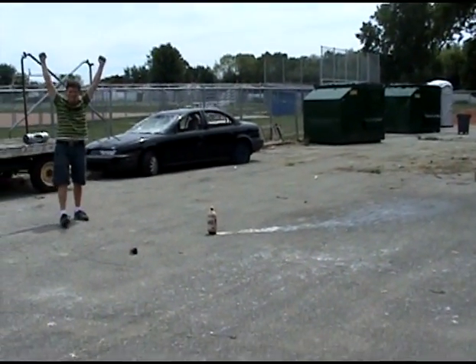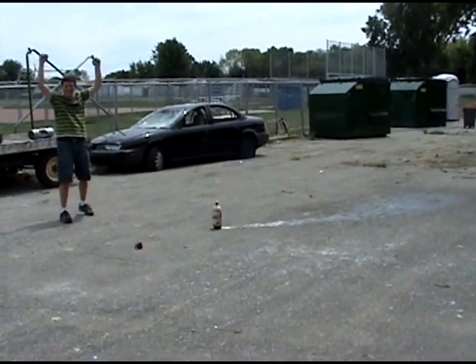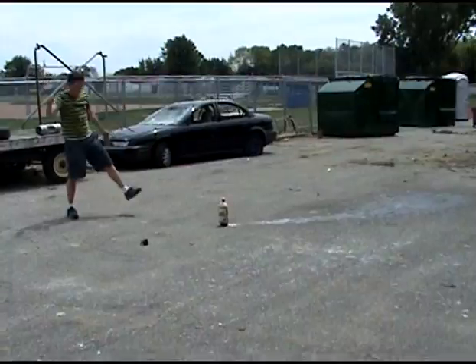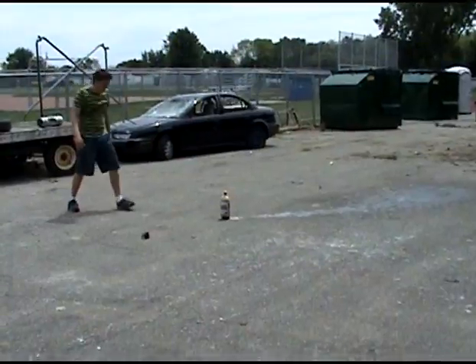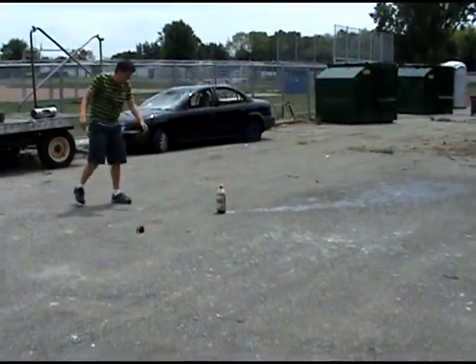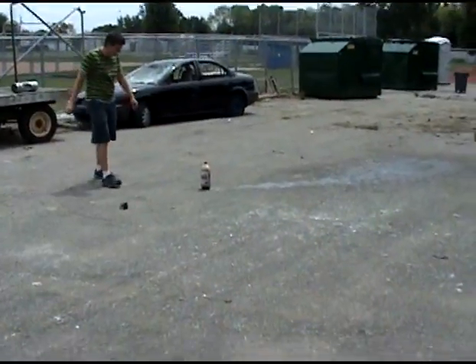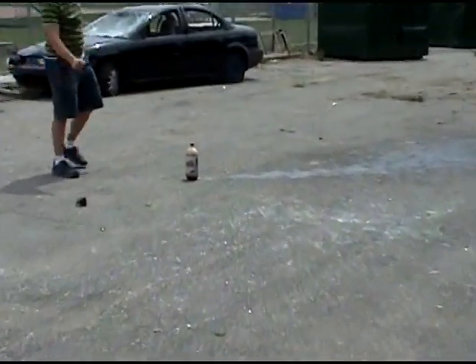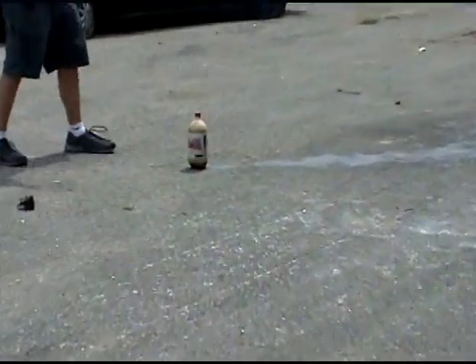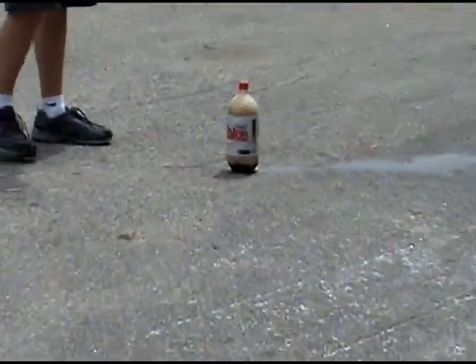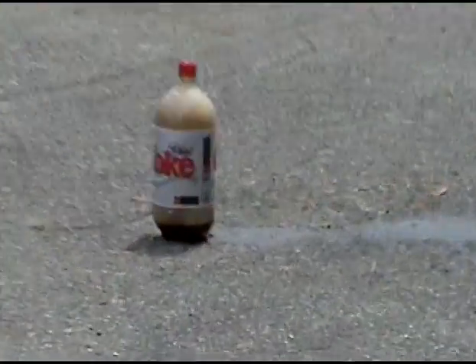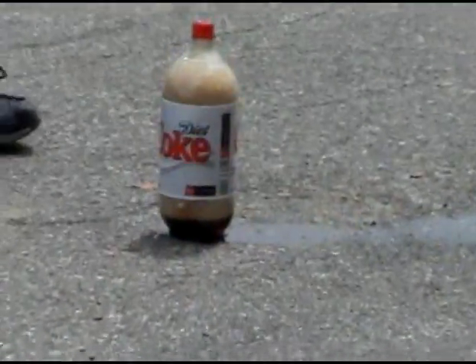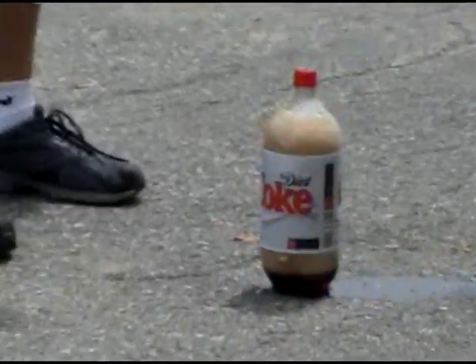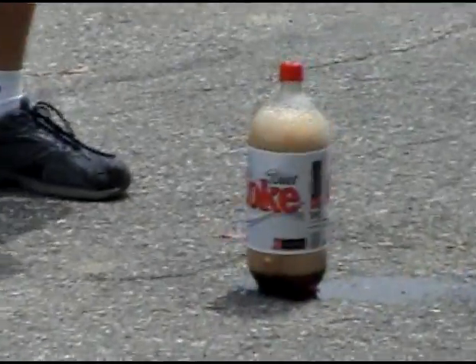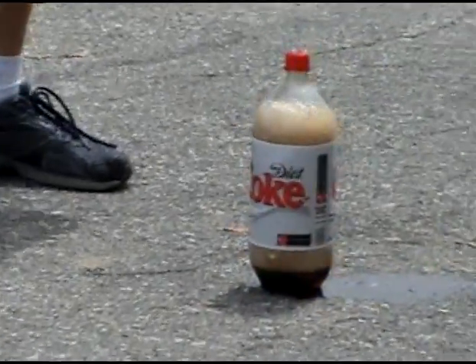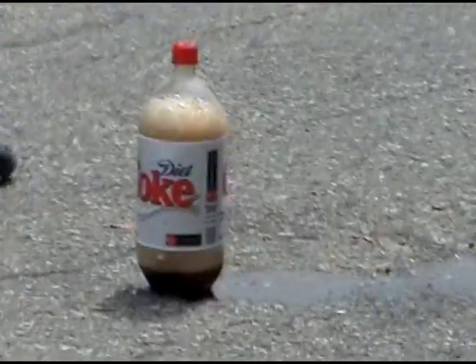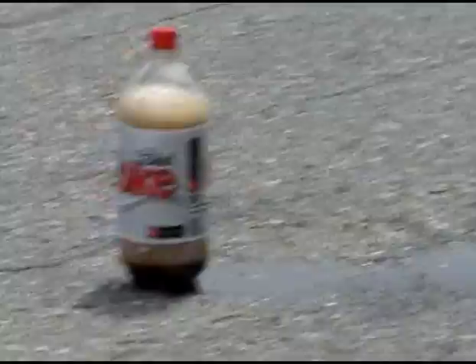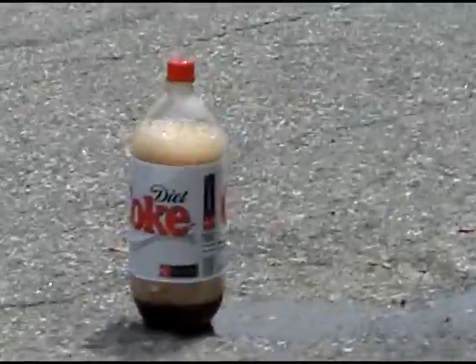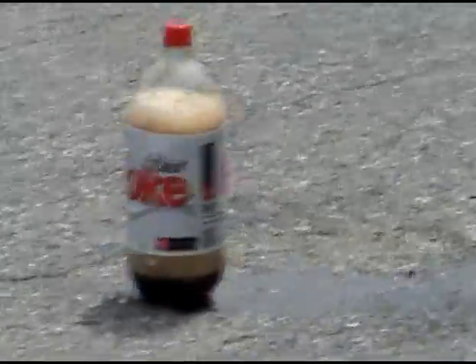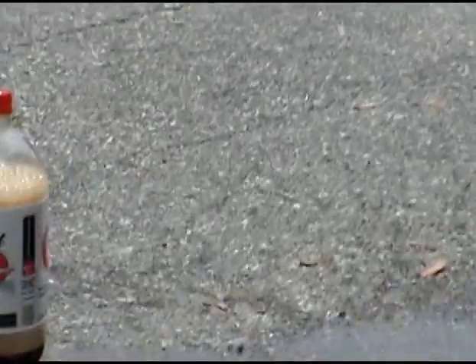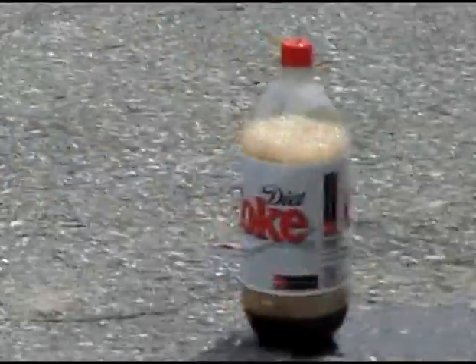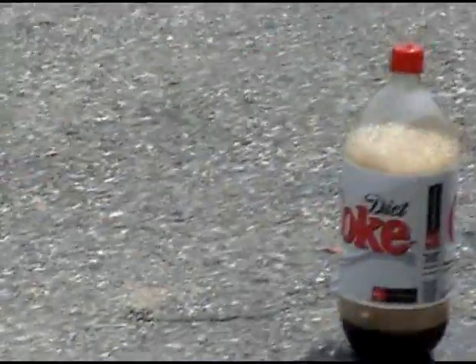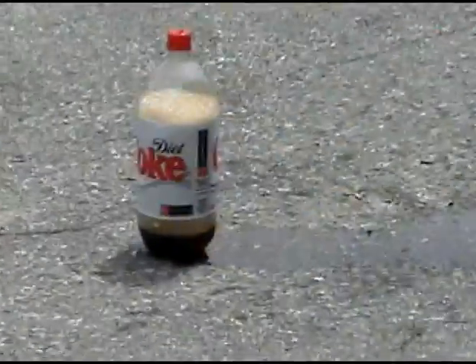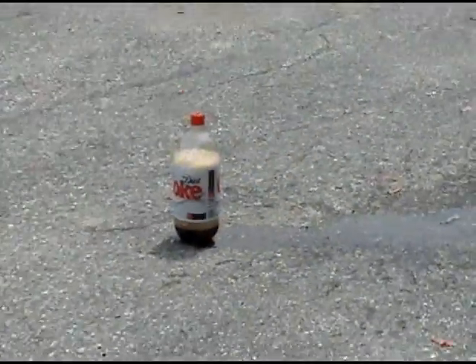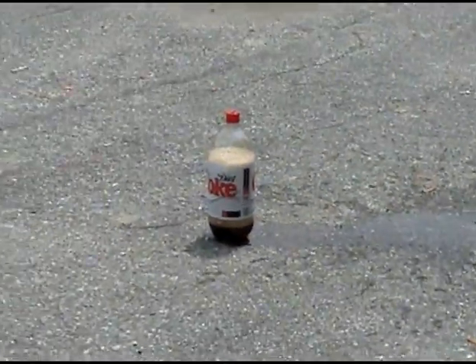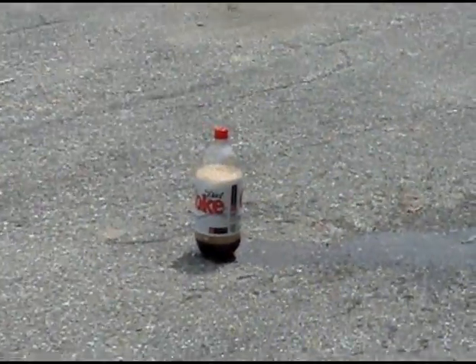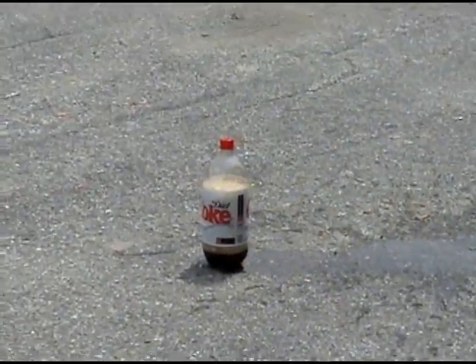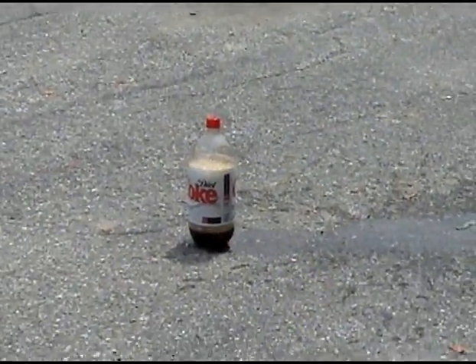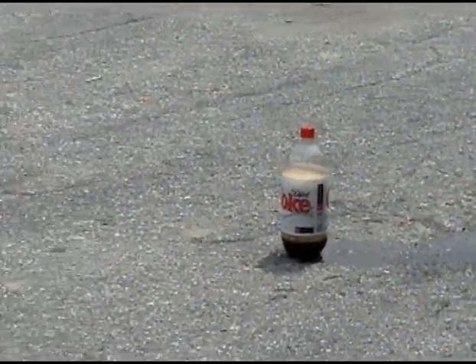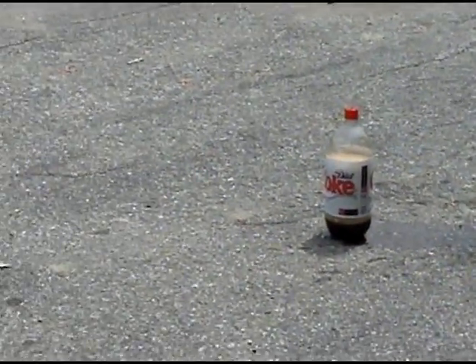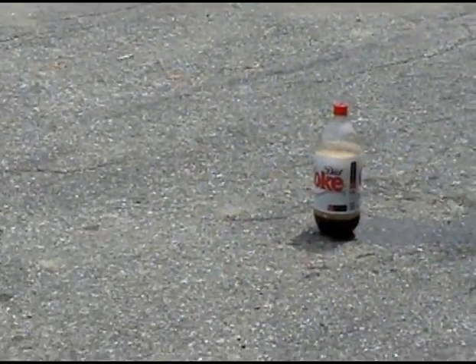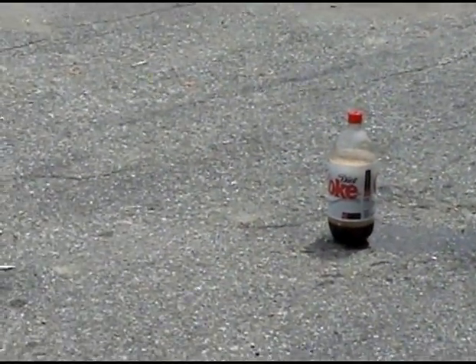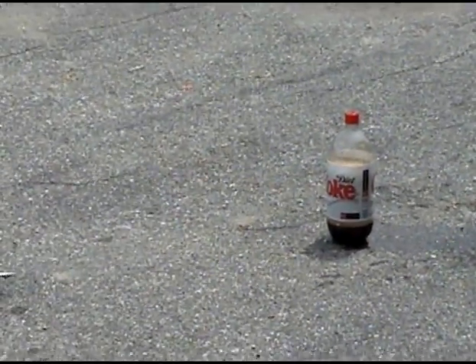Yes! It is true — when you mix Diet Coke and Mentos, it's only fun and games.